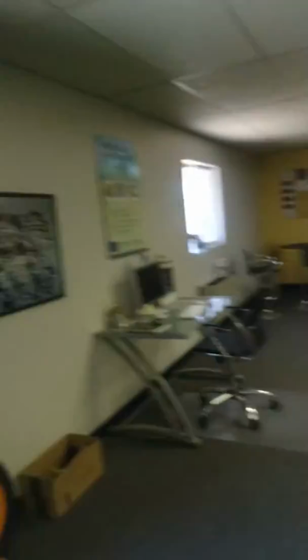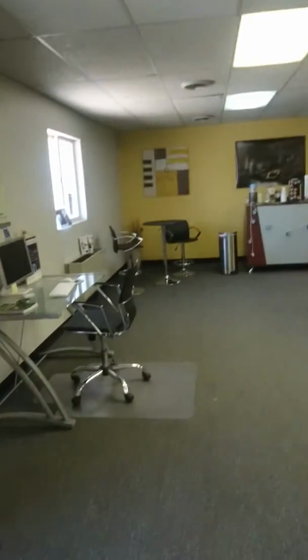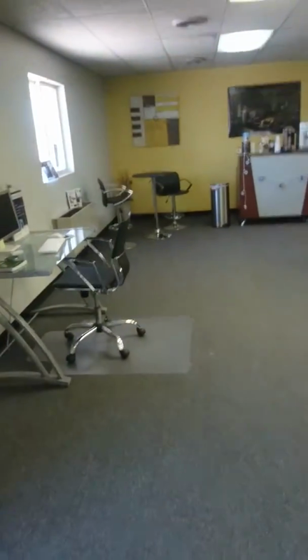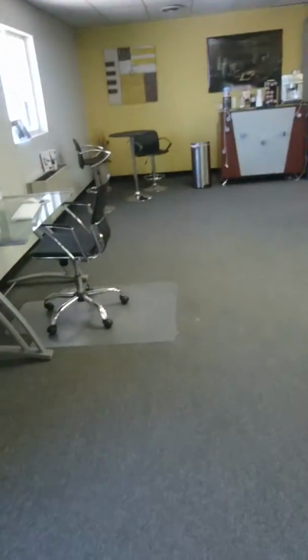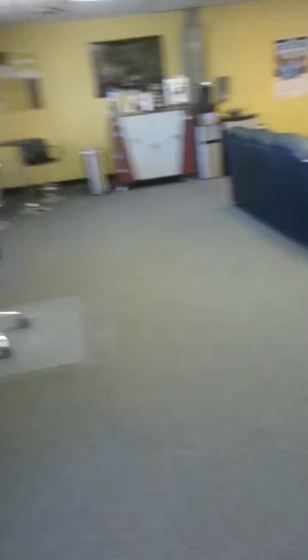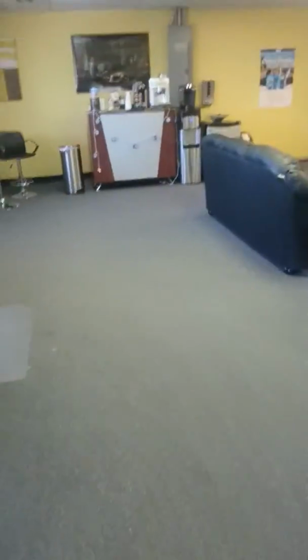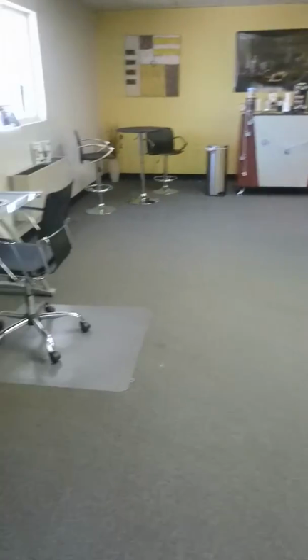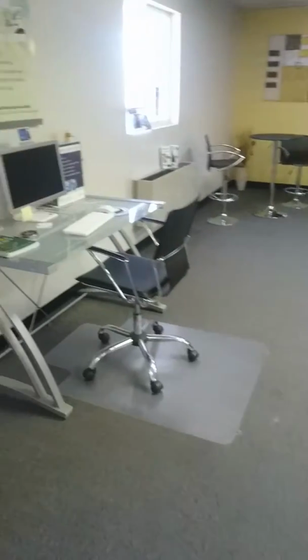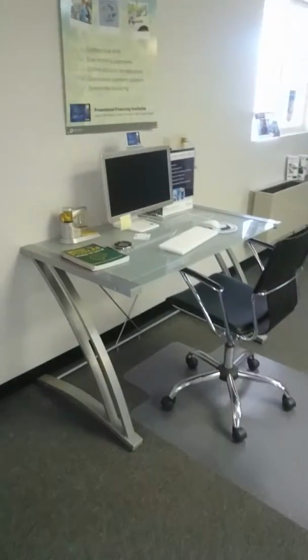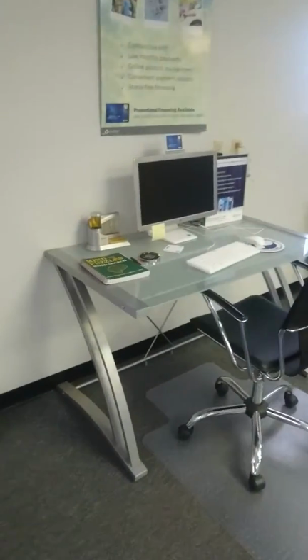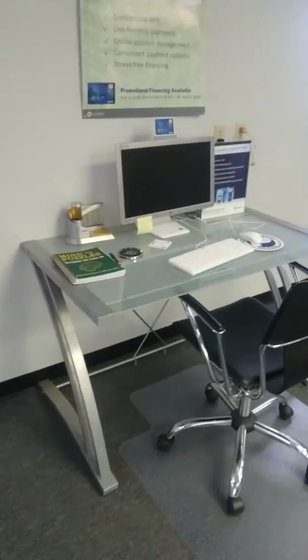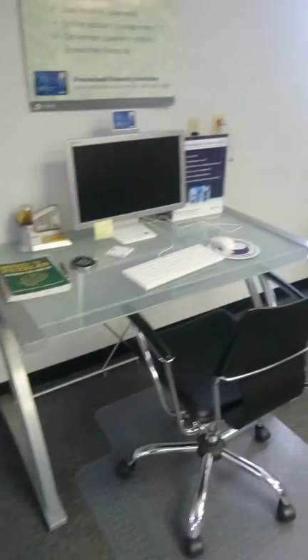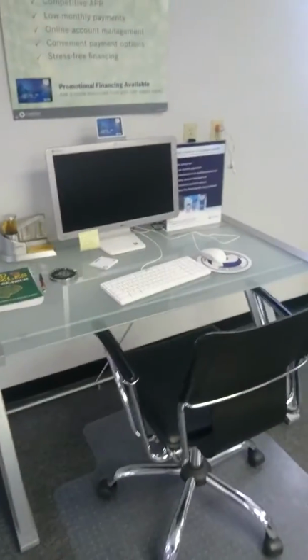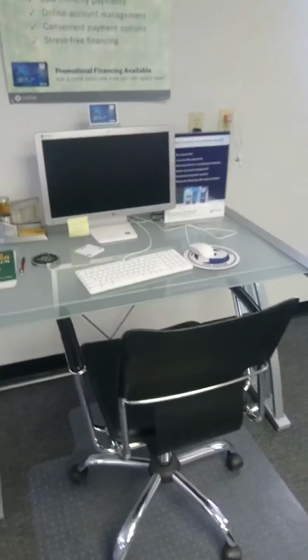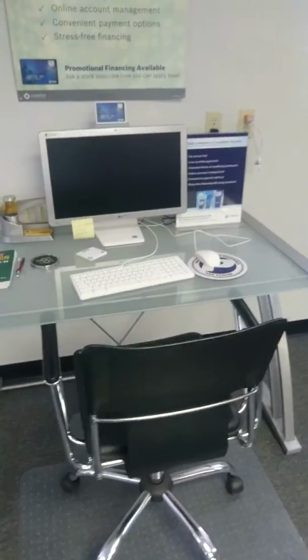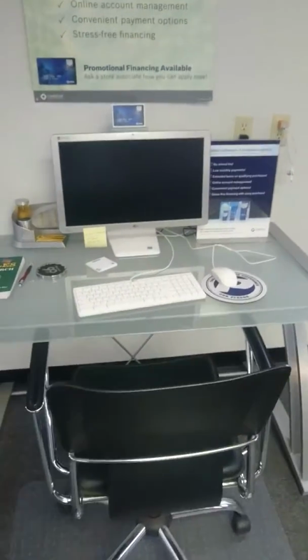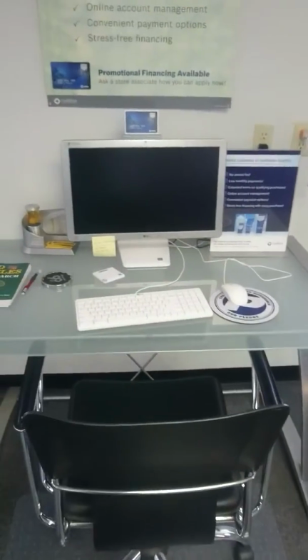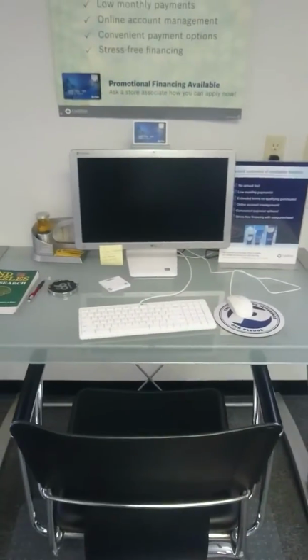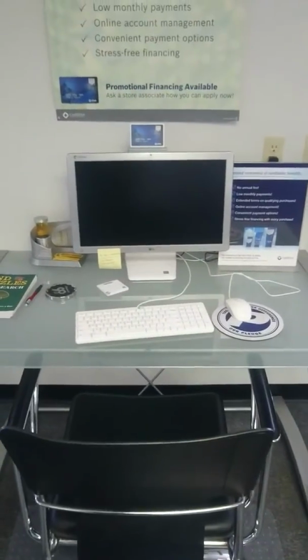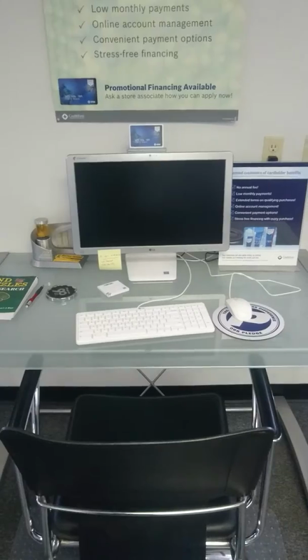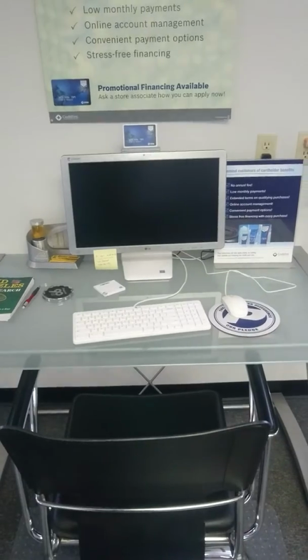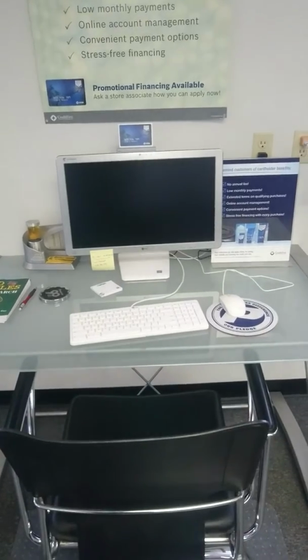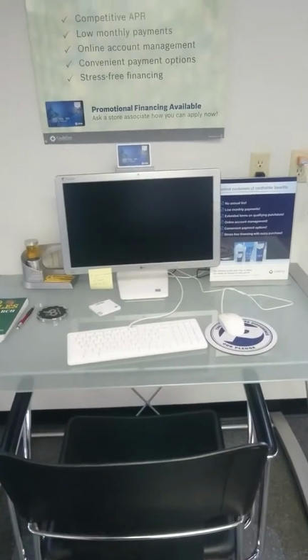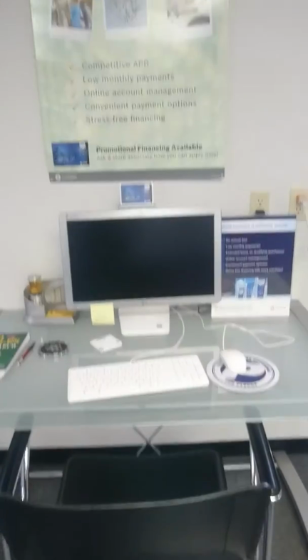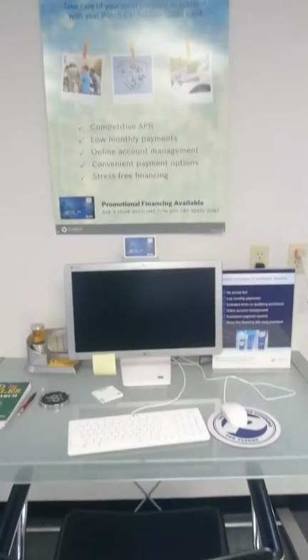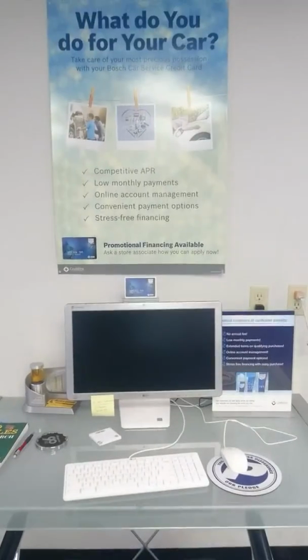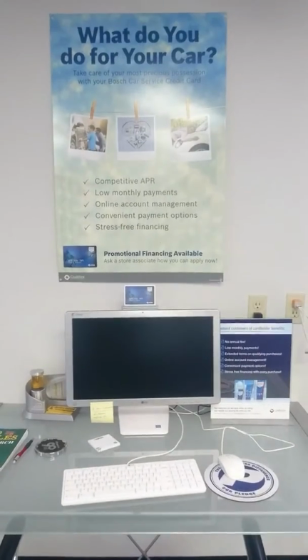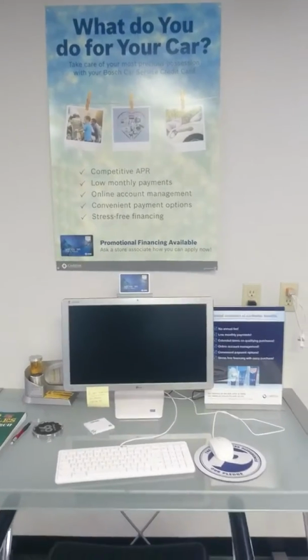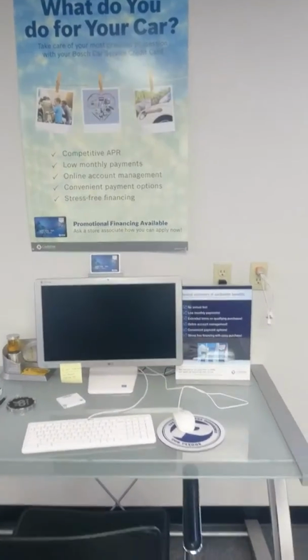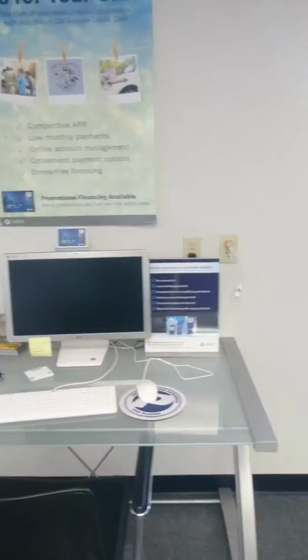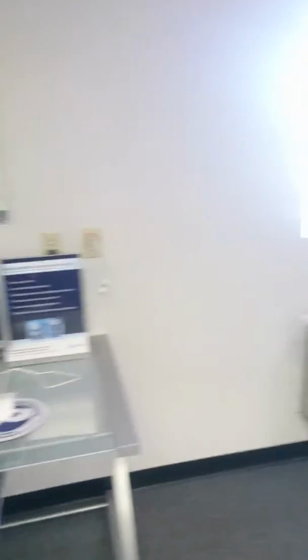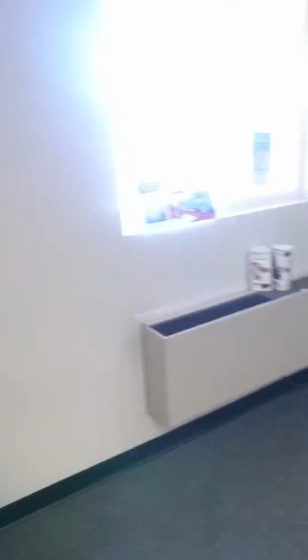Make it comfortable while they're waiting around. We have a nice workstation here with a computer. You can access the internet, check your email, anything you like. You can apply for our Bosch service financing option.